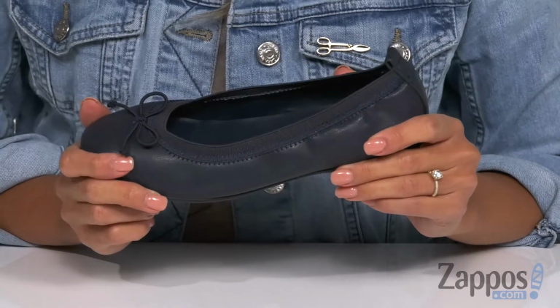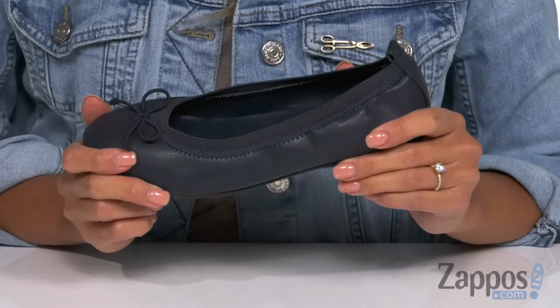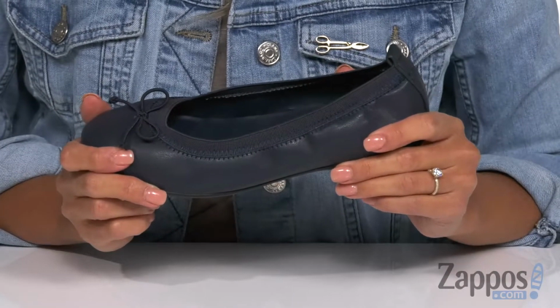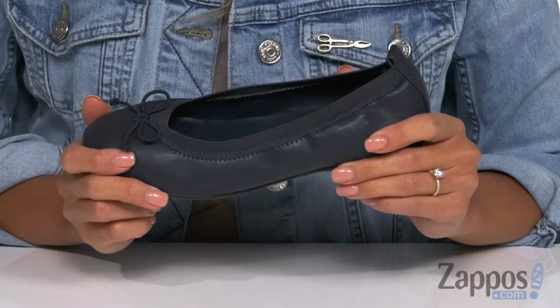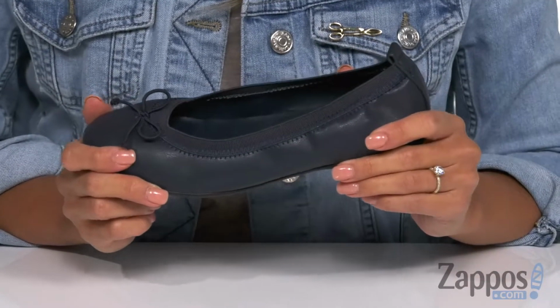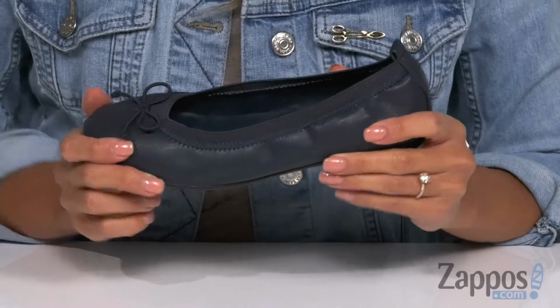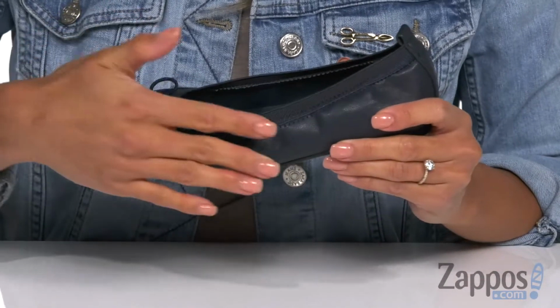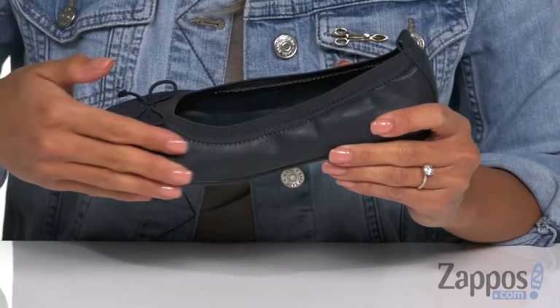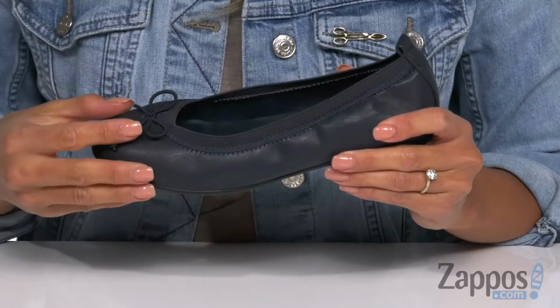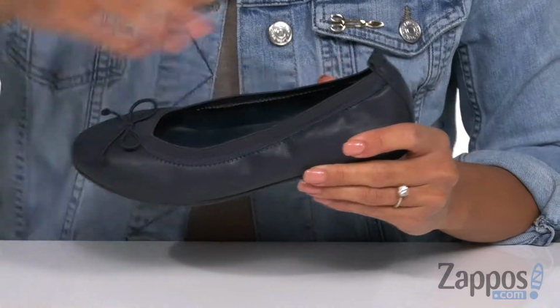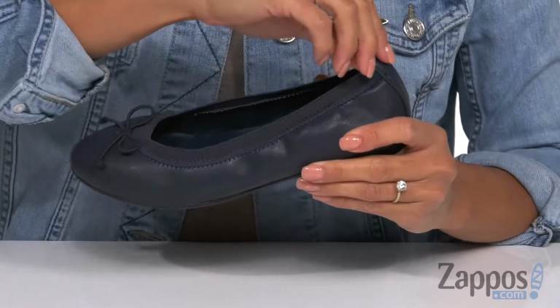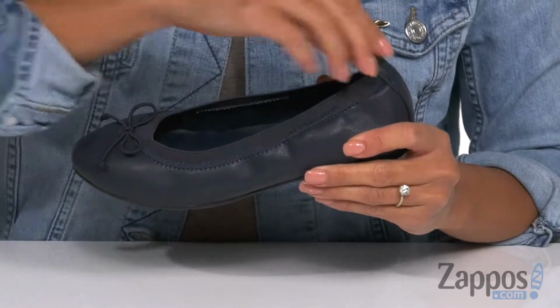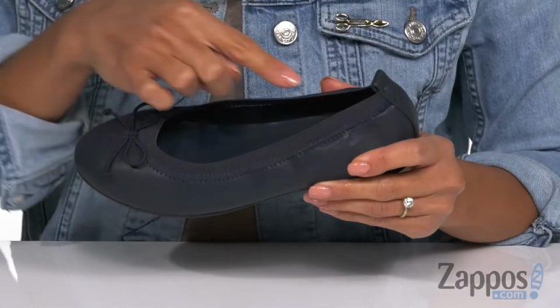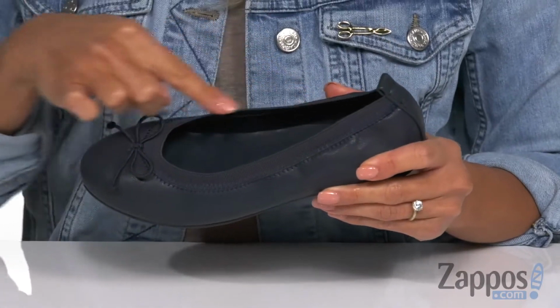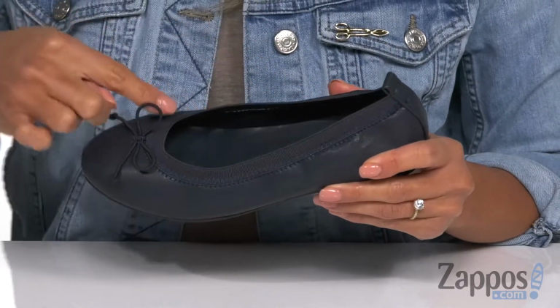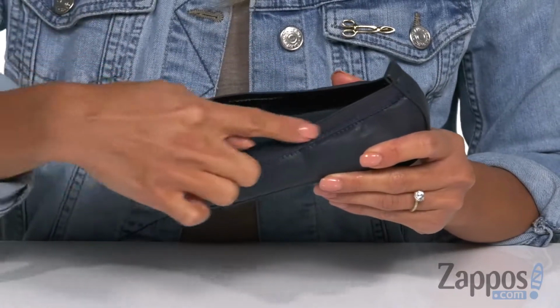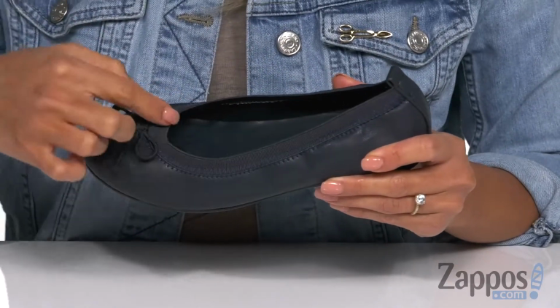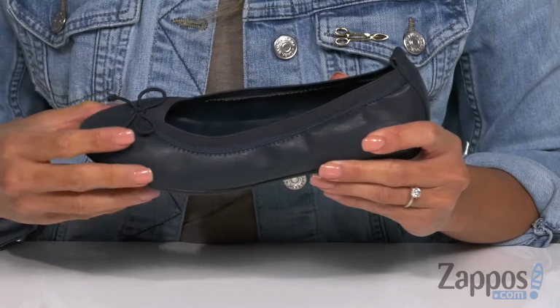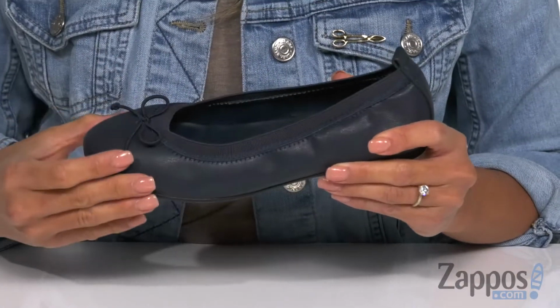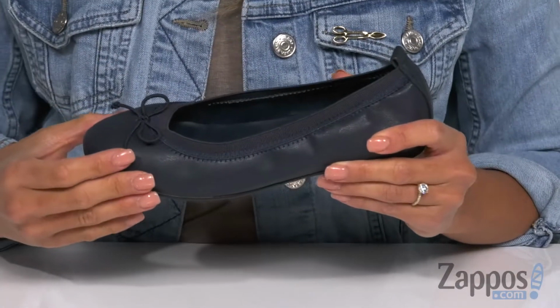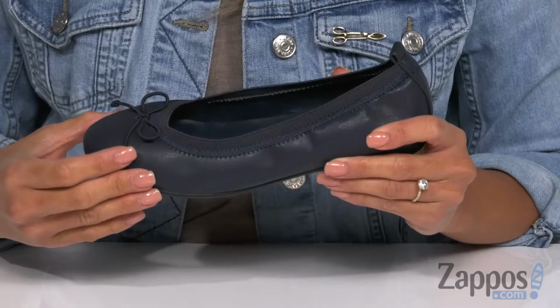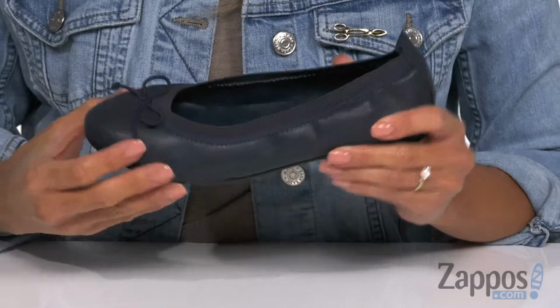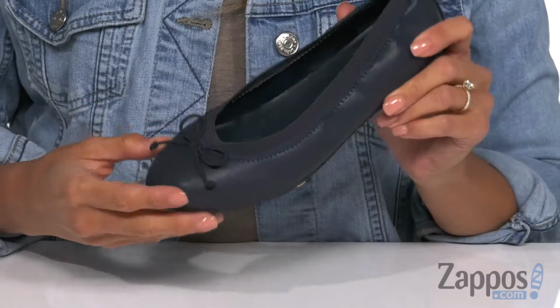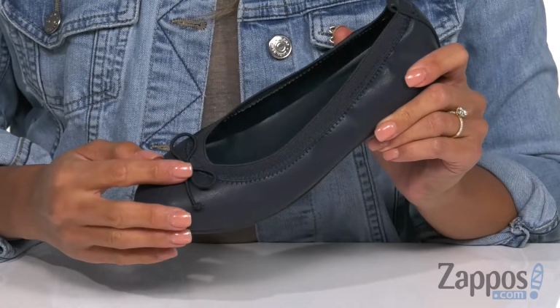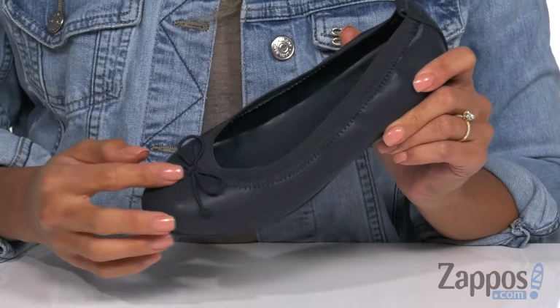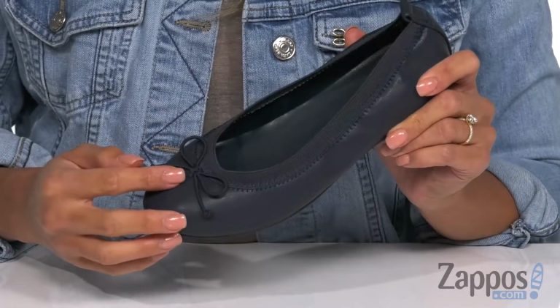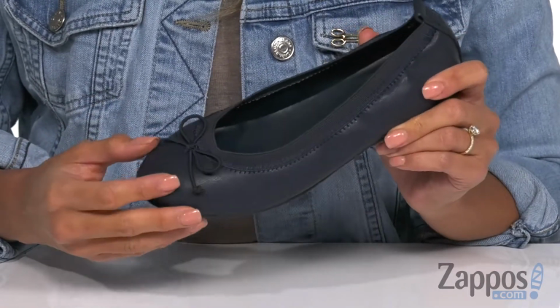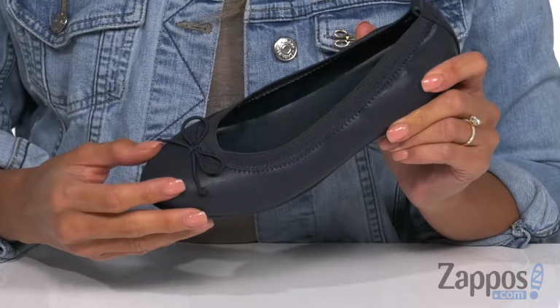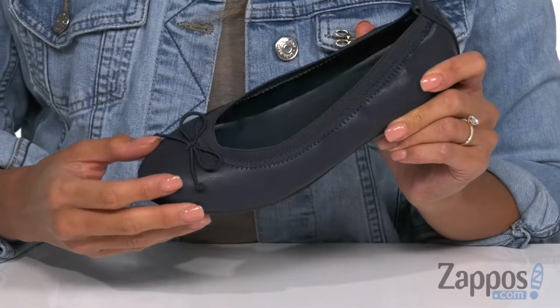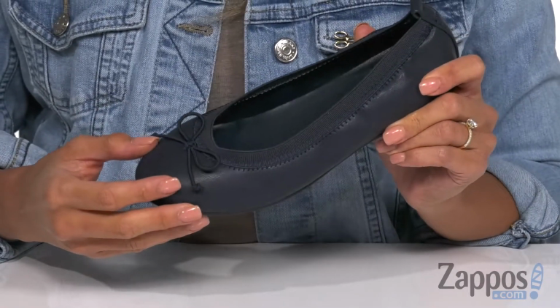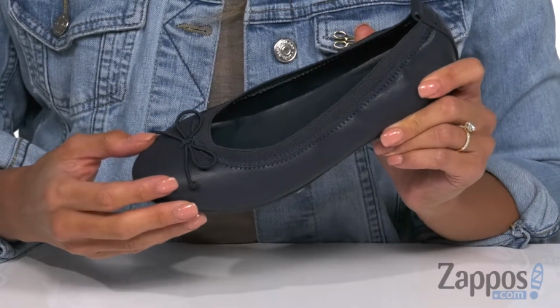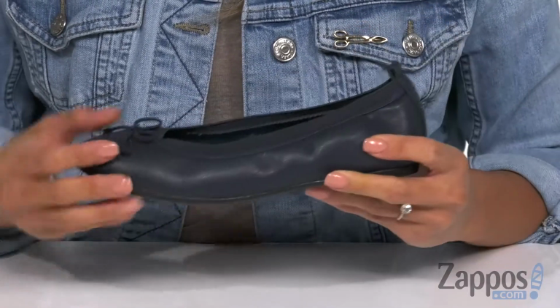It has a nice soft man-made upper with a rear pull tab and elastic detailing for that easy on and off. There's a bow decoration on the top for a cute touch.